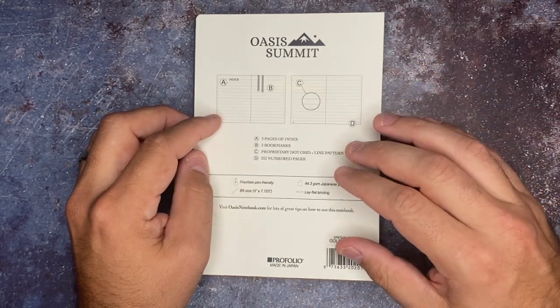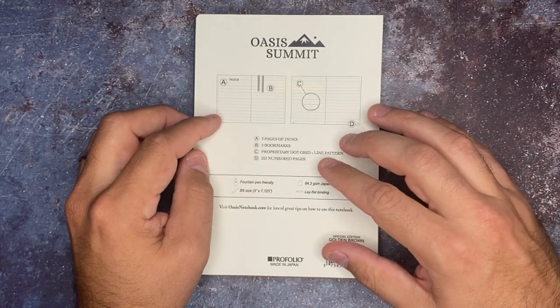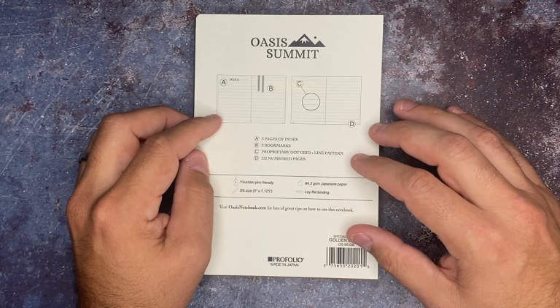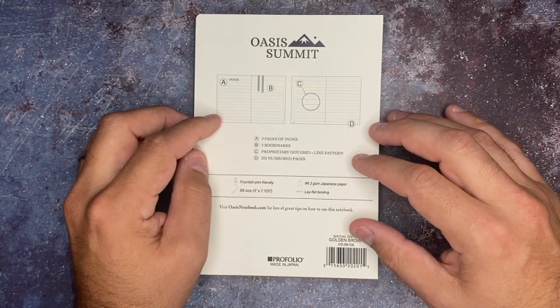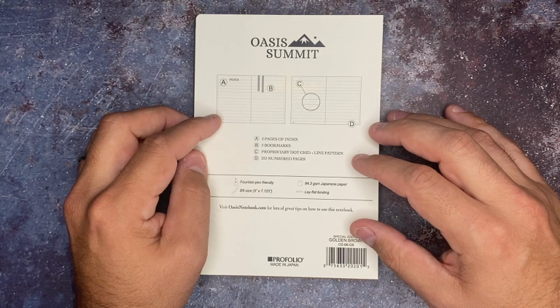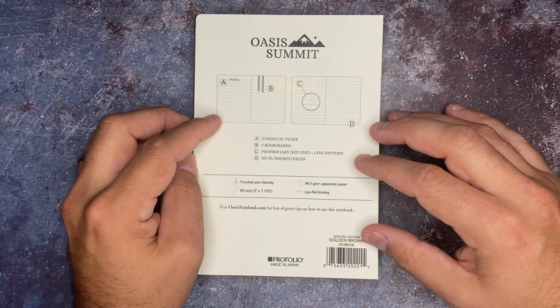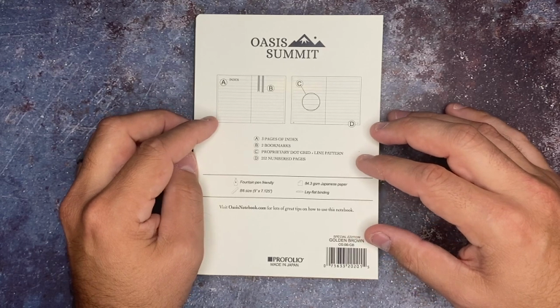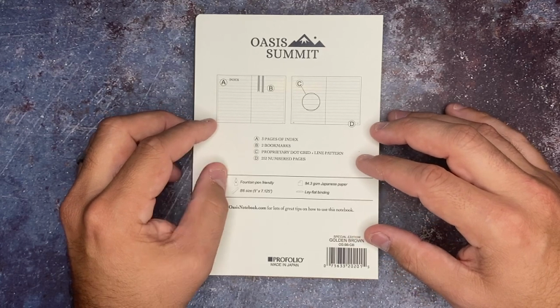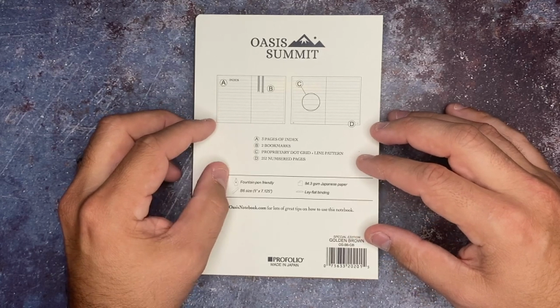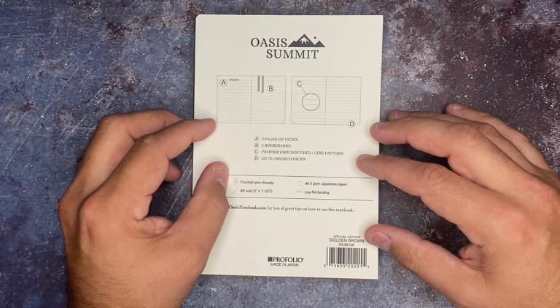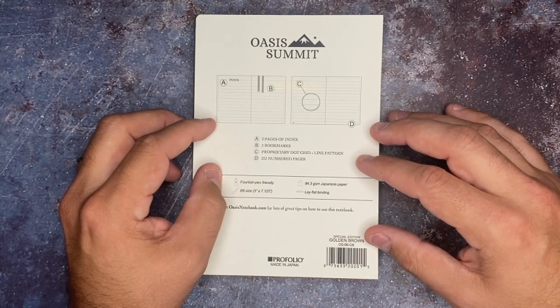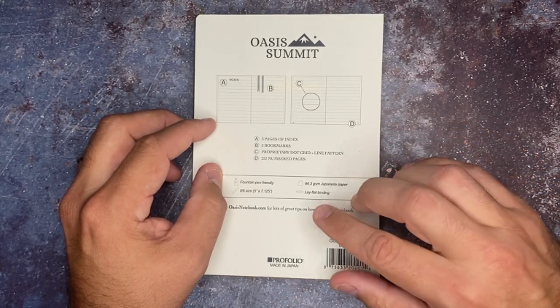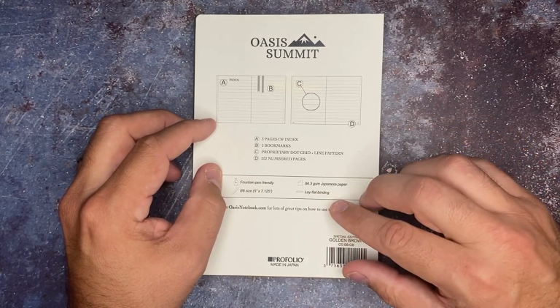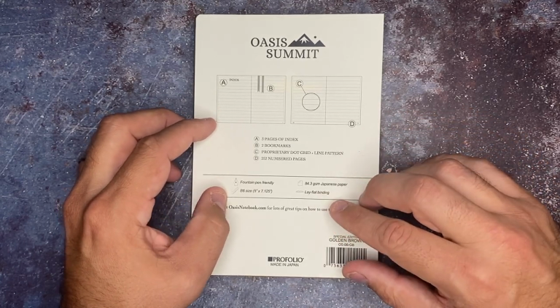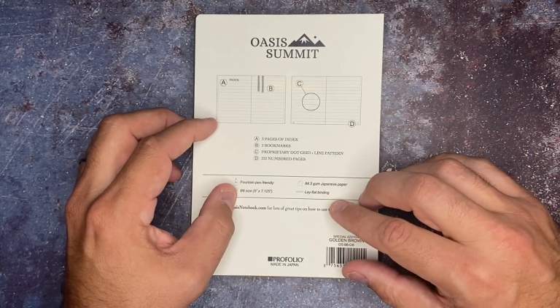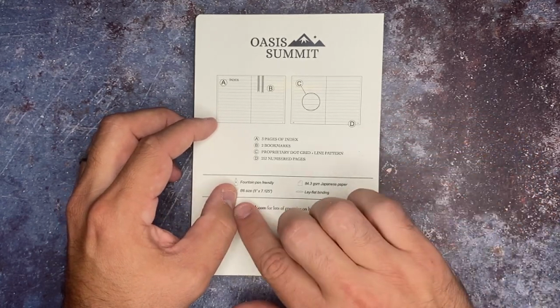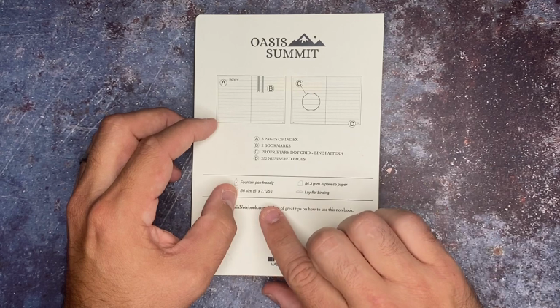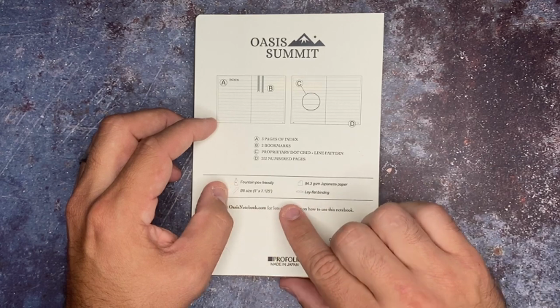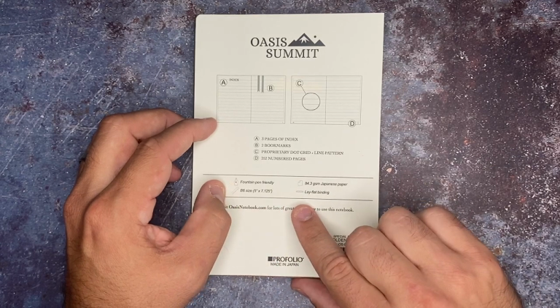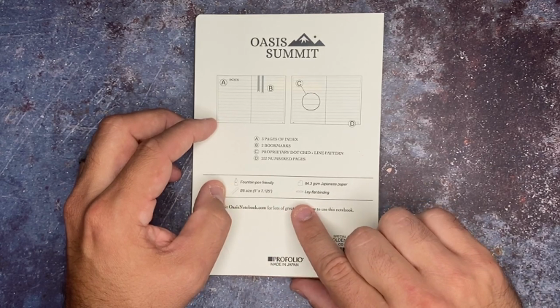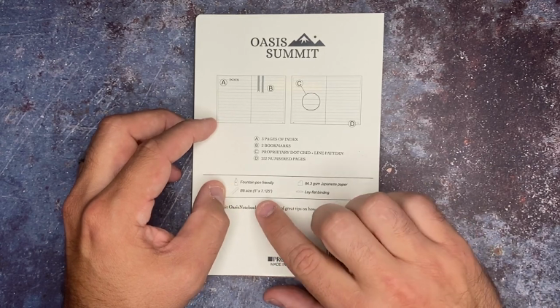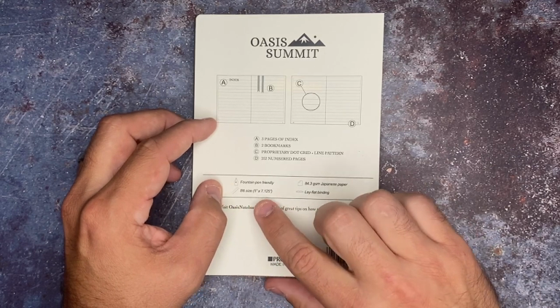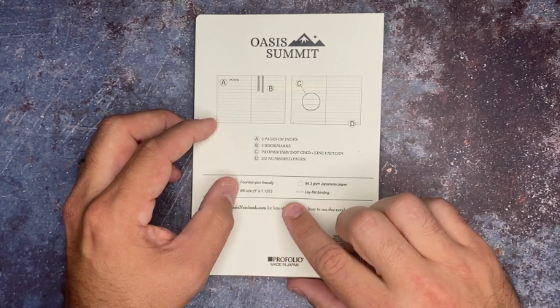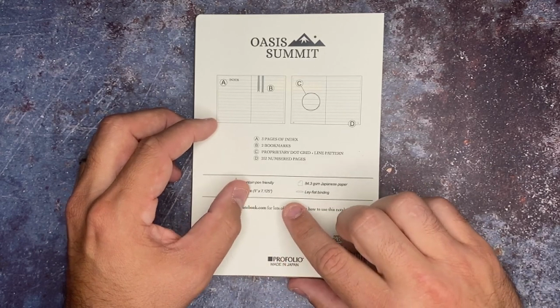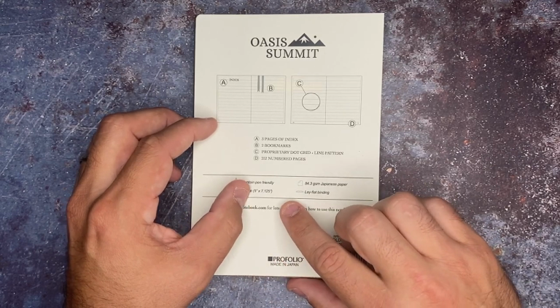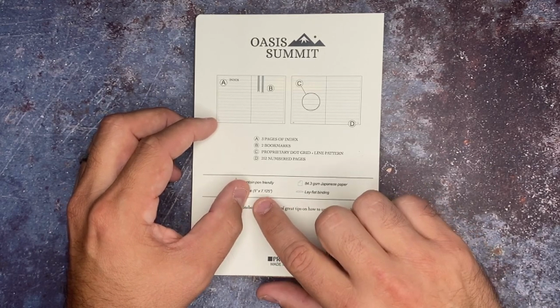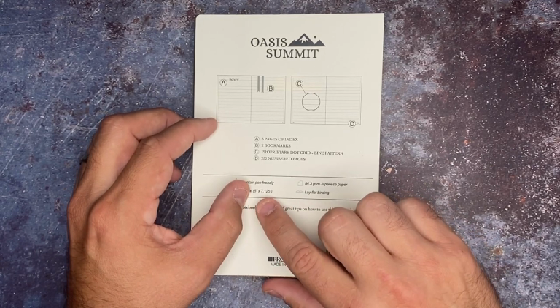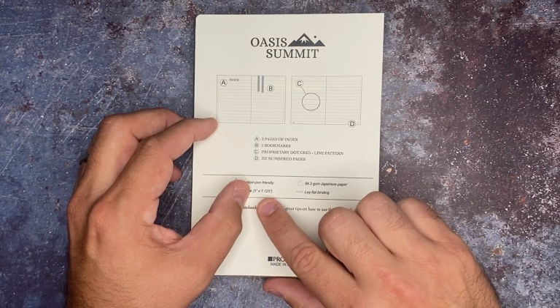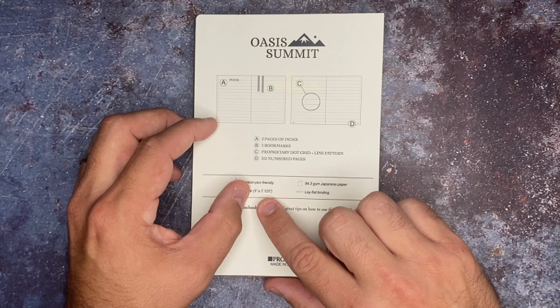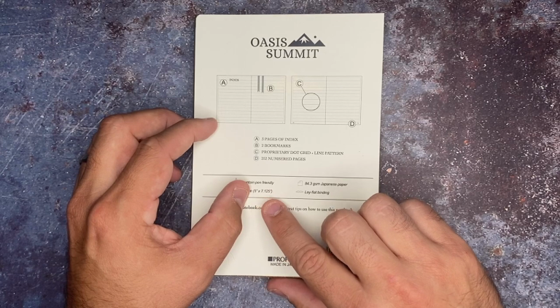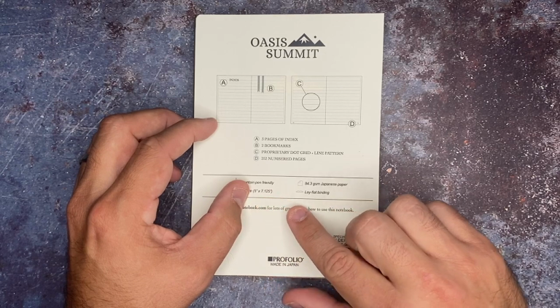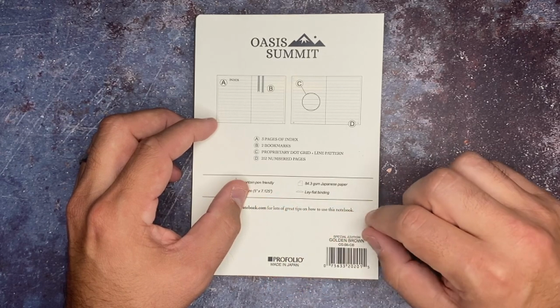We have 252 numbered pages. Fountain pen friendly, which you've got to love. It lays out flat. It's a B6 size — five inches by seven and a quarter inches — which is always something people ask about.